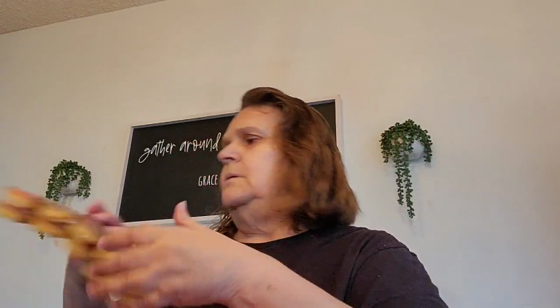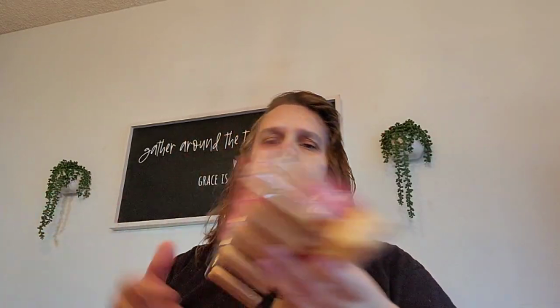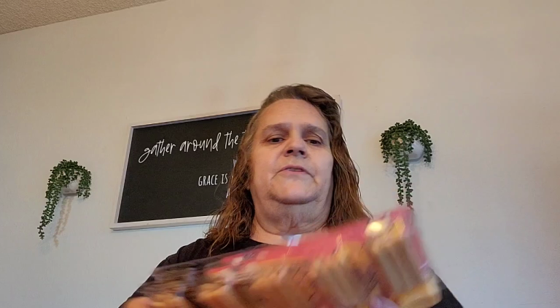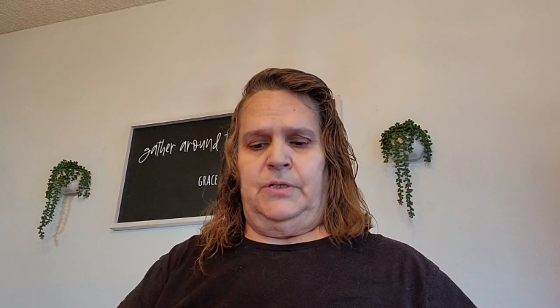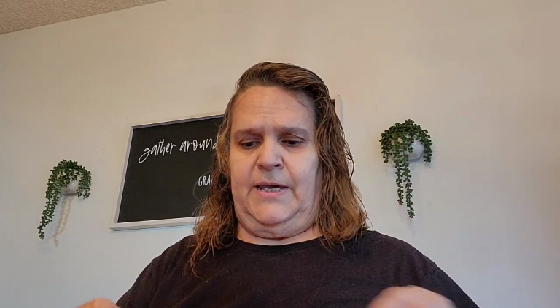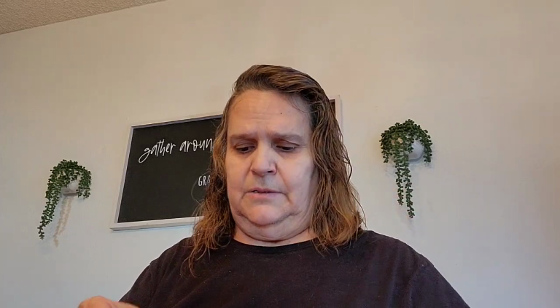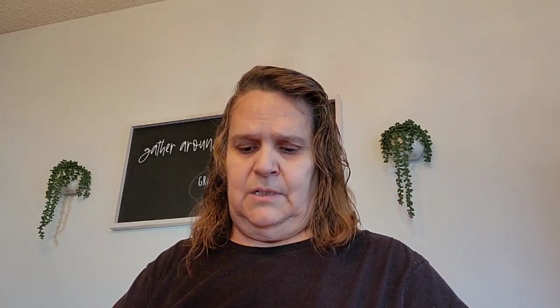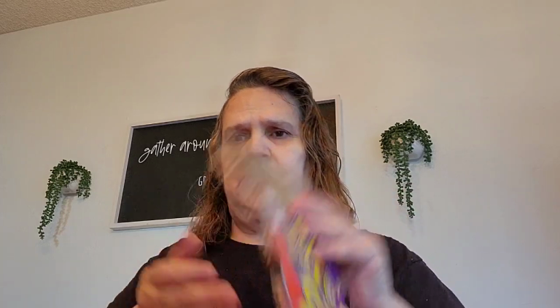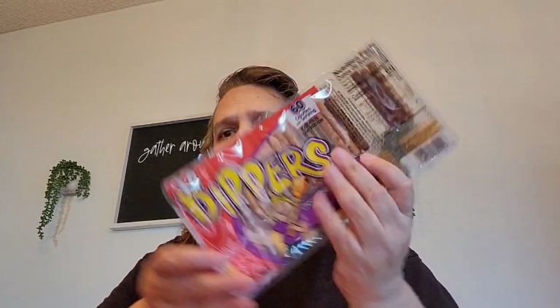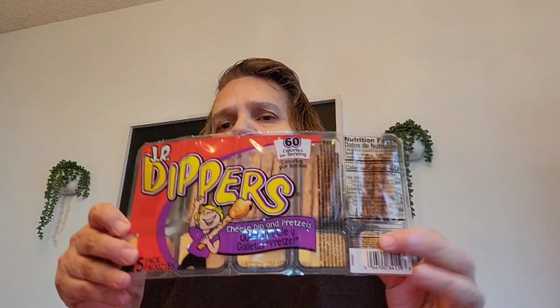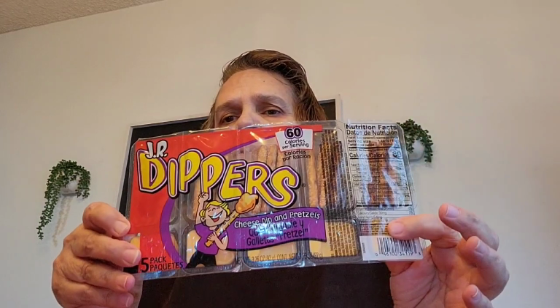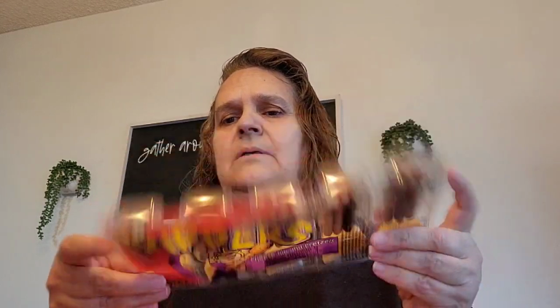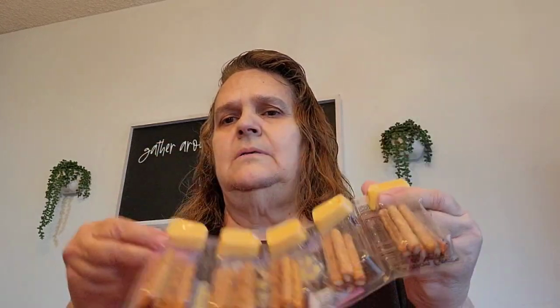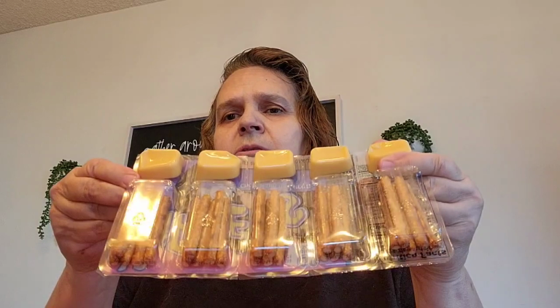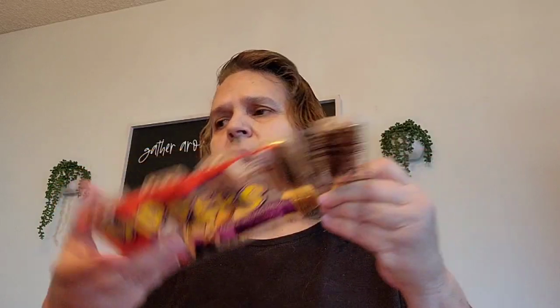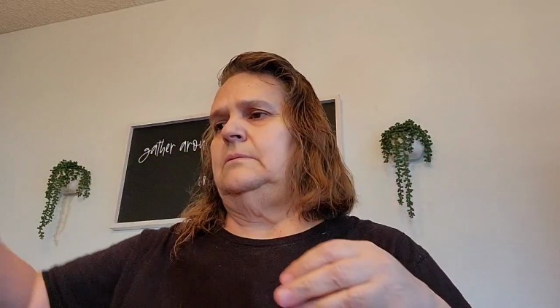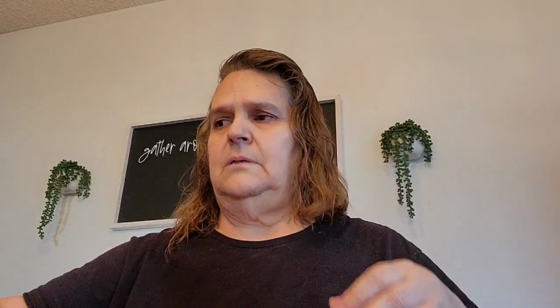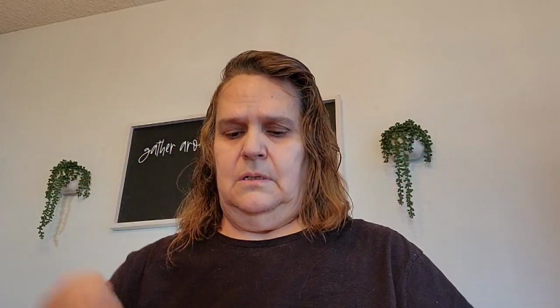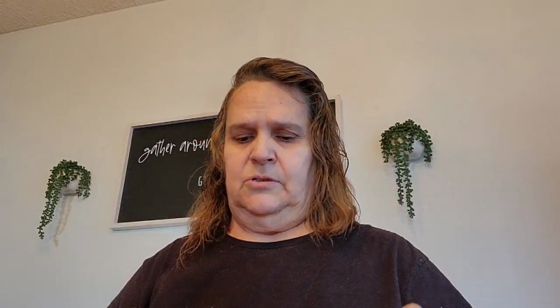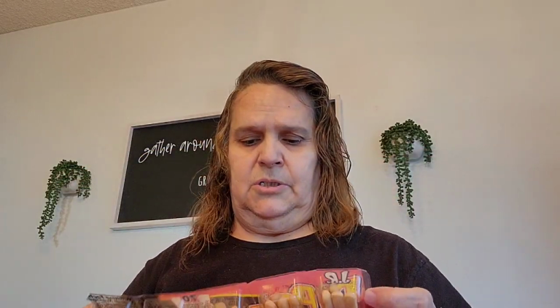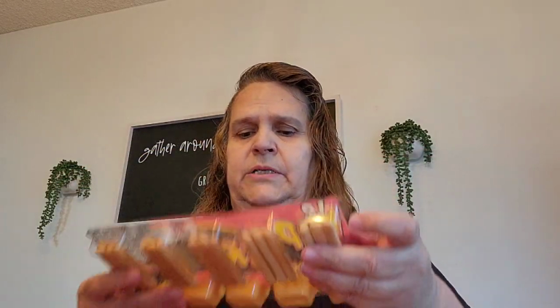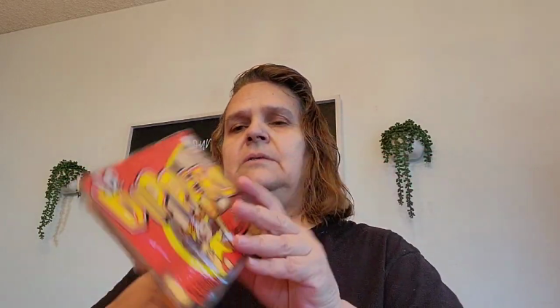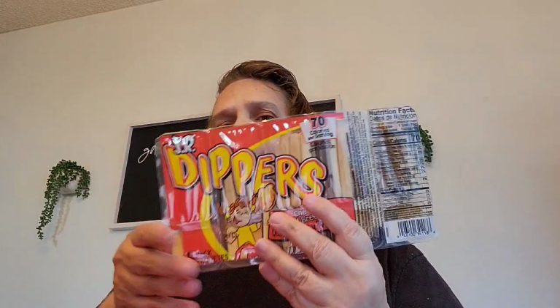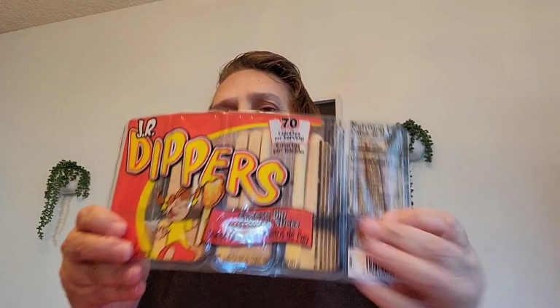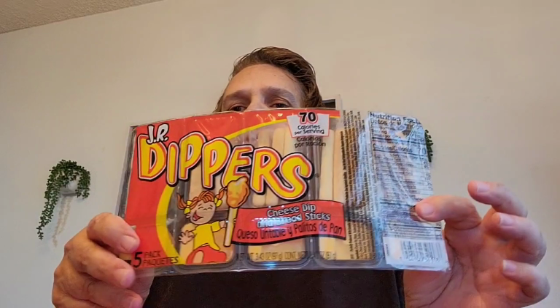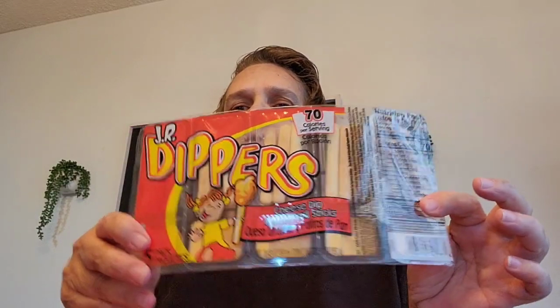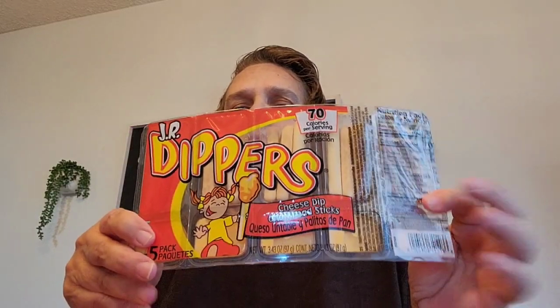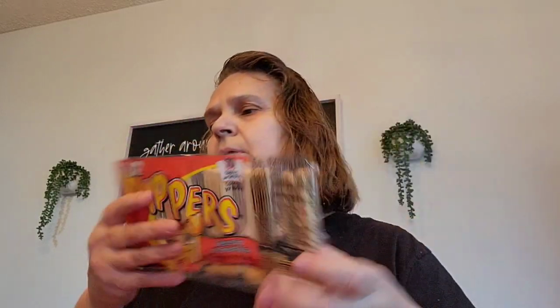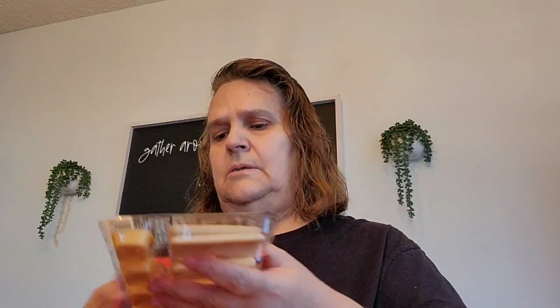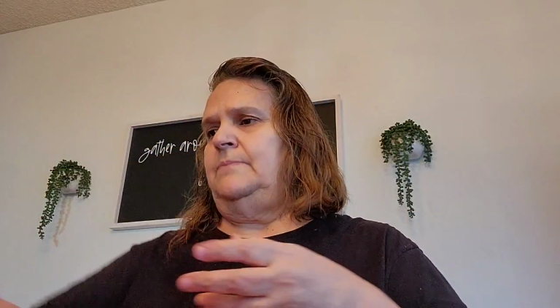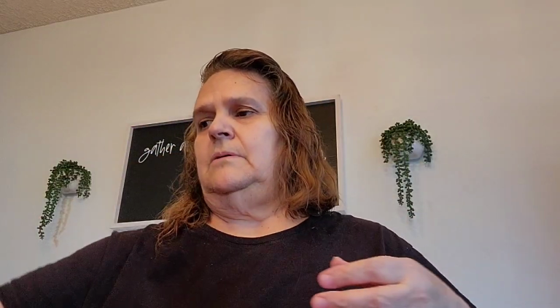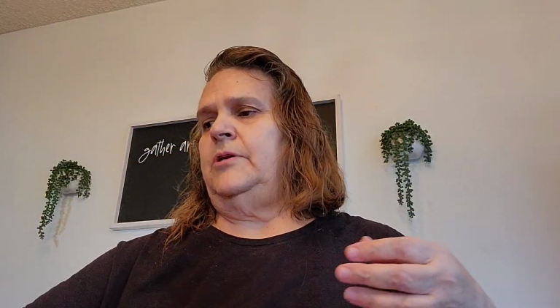I picked up two of the Junior Dippers for Elle. This one is the pretzels and the cheese dip, and then this one is just the breadsticks with the cheese dip. So I picked up those for him.